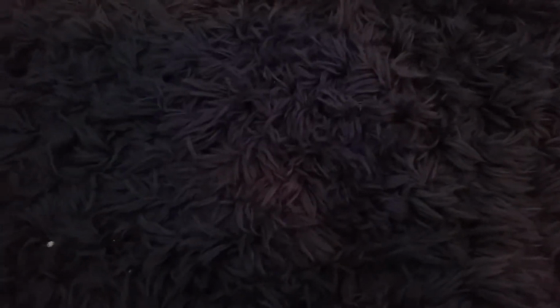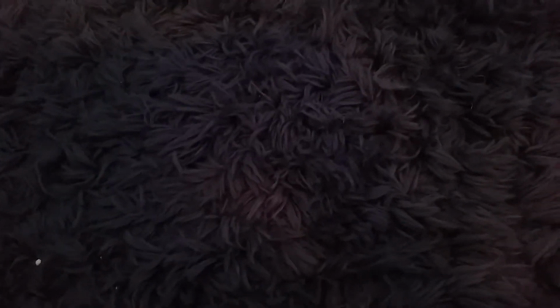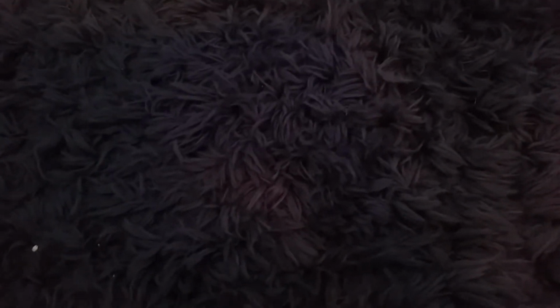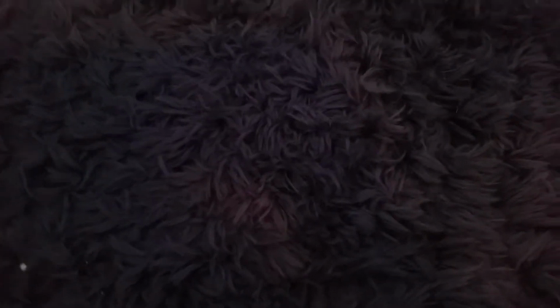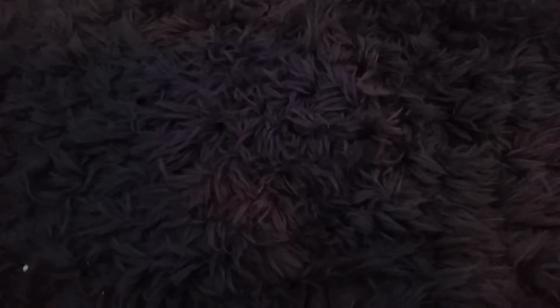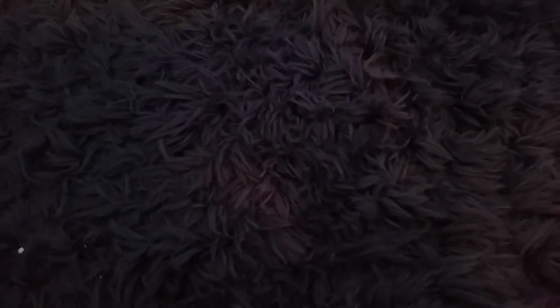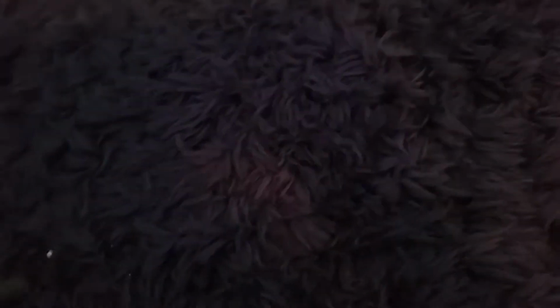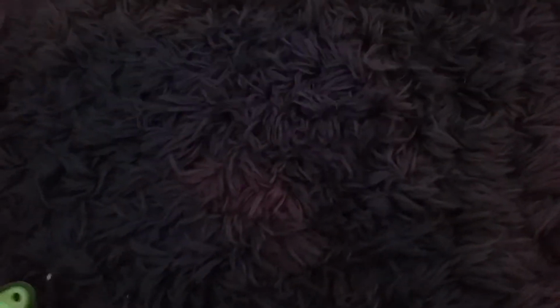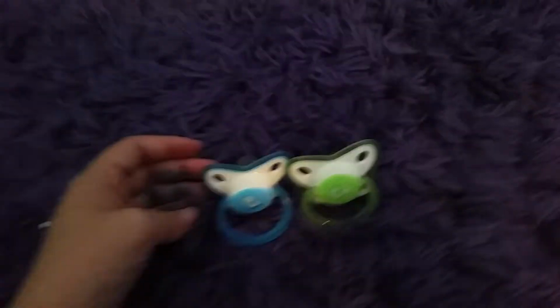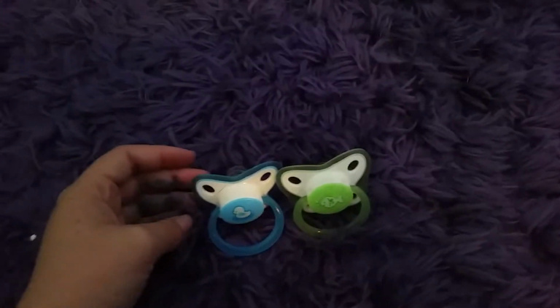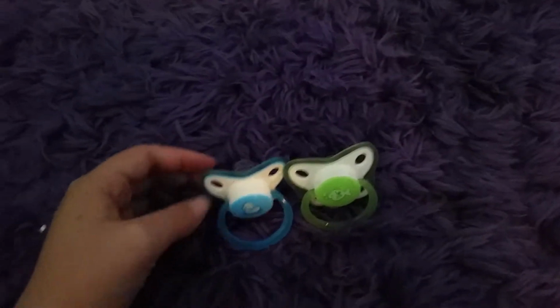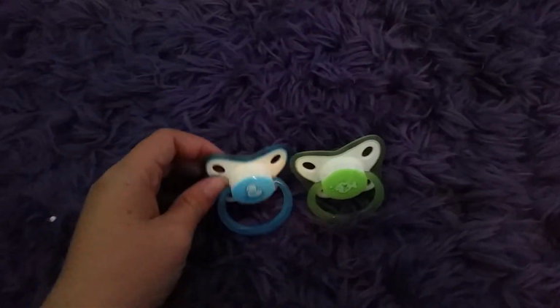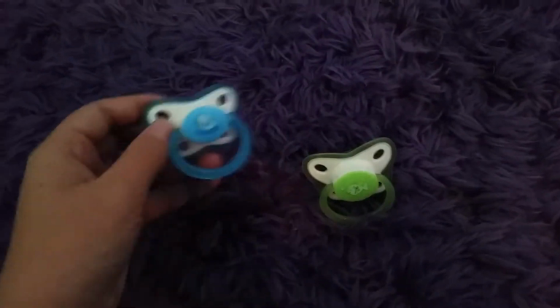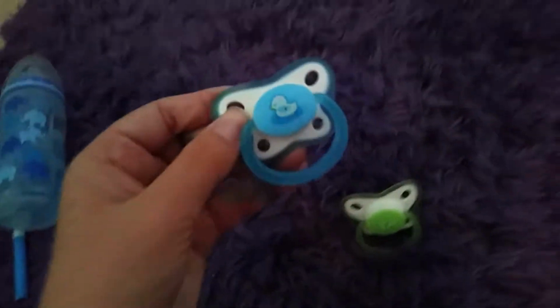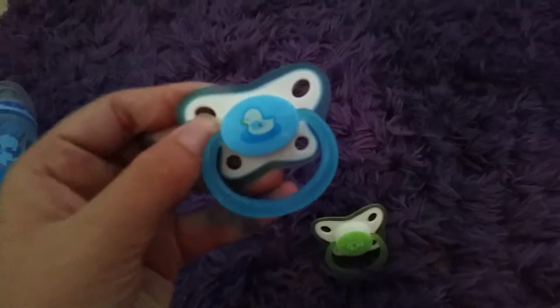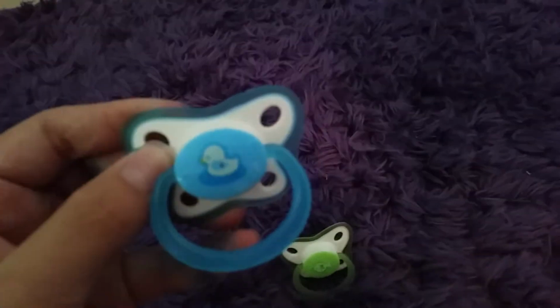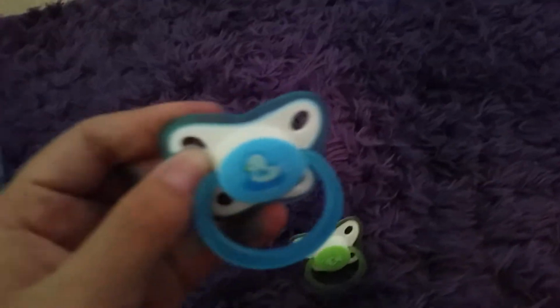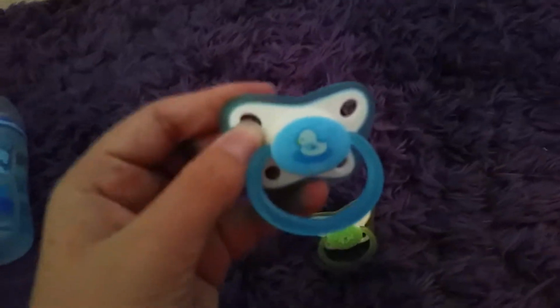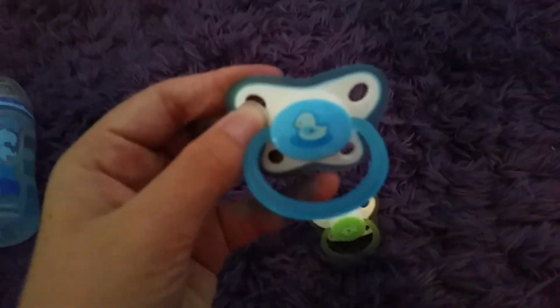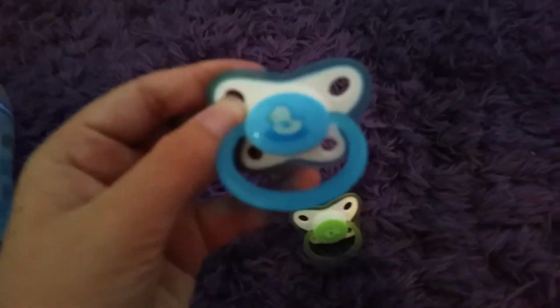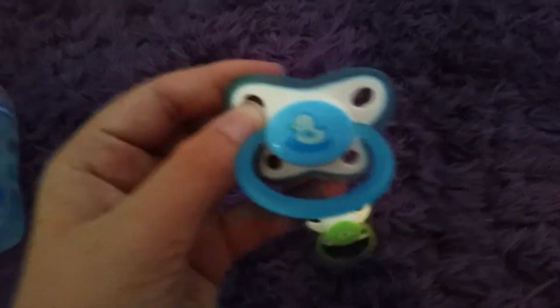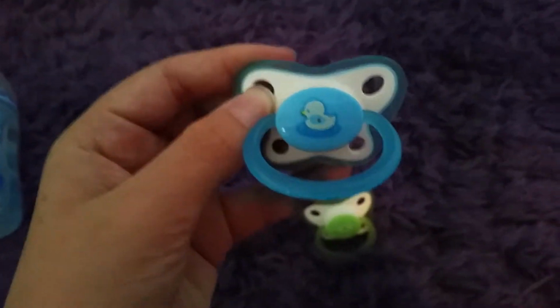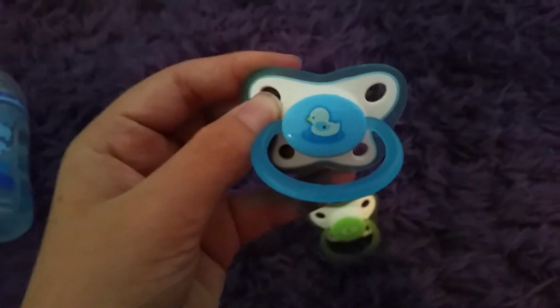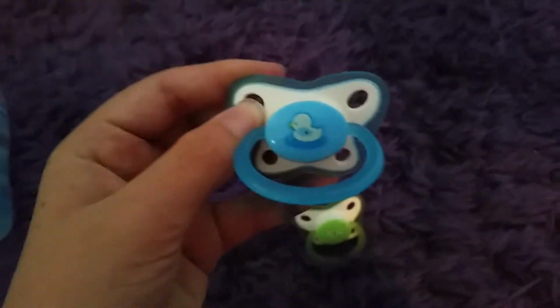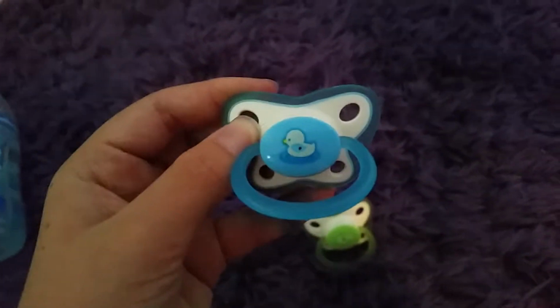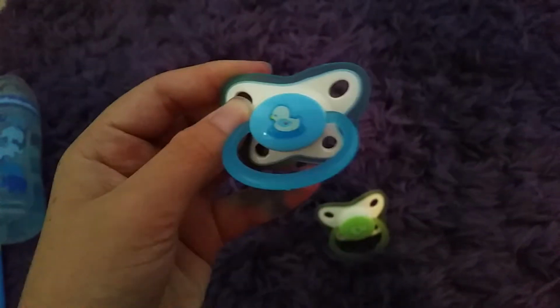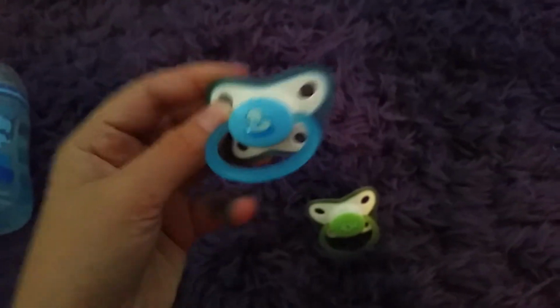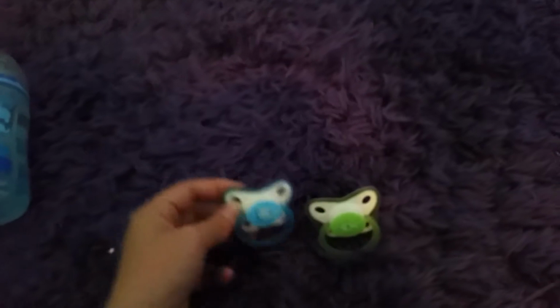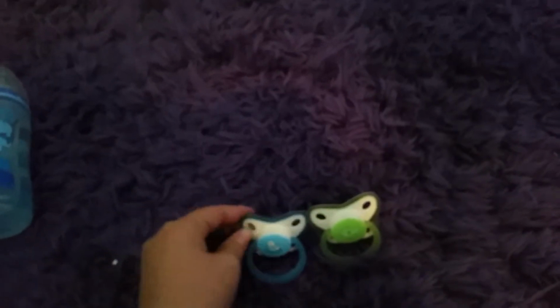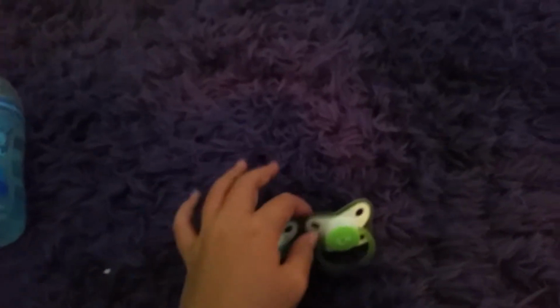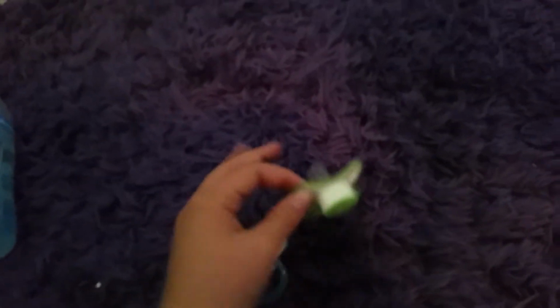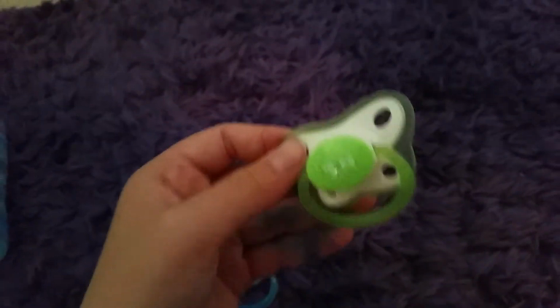So here's the first thing on my haul. It's a passie. And I love this blue one — it's my favorite passie that I got. And then I have this one.